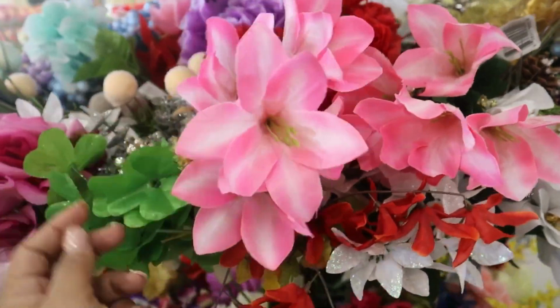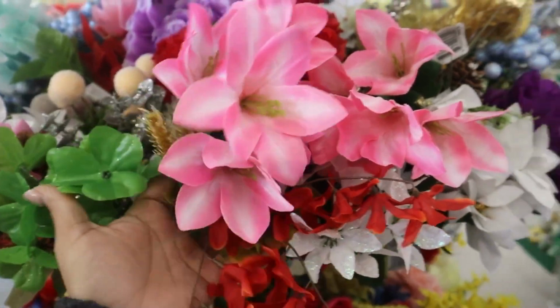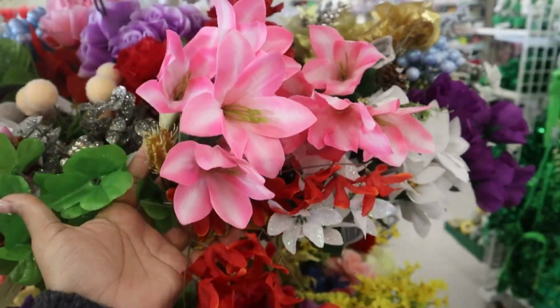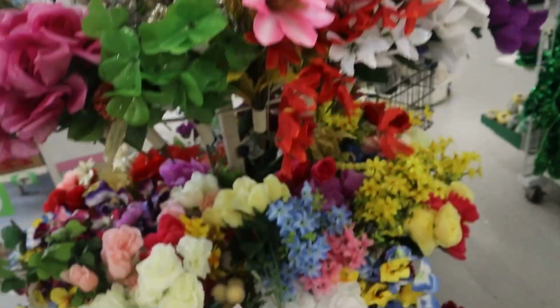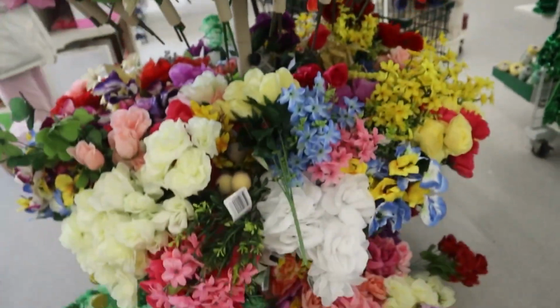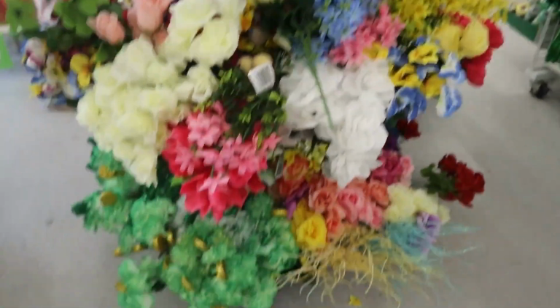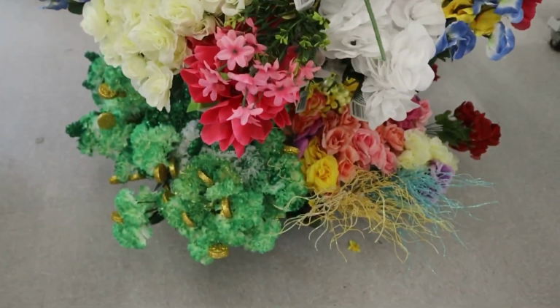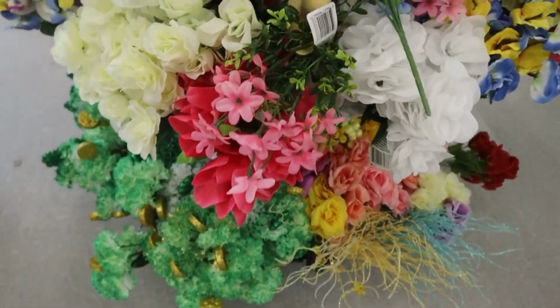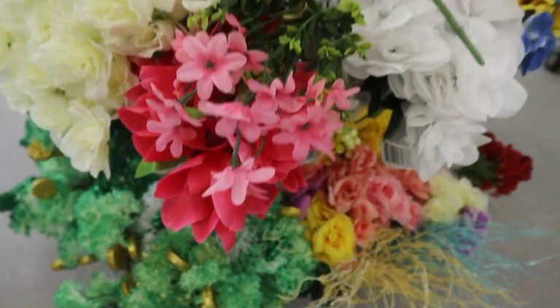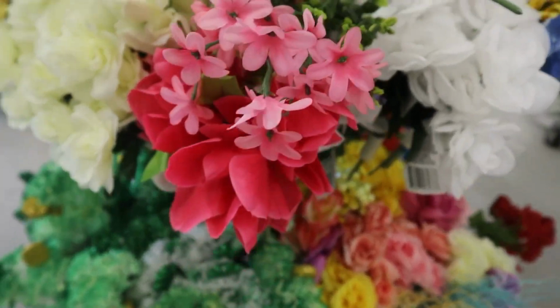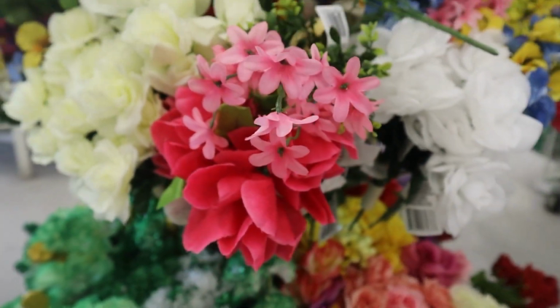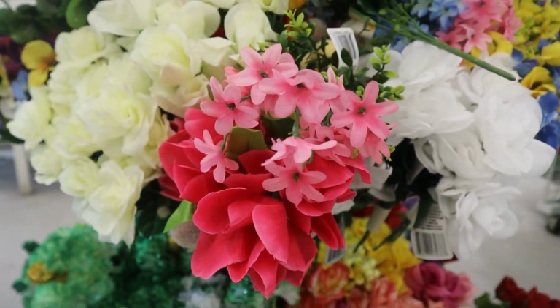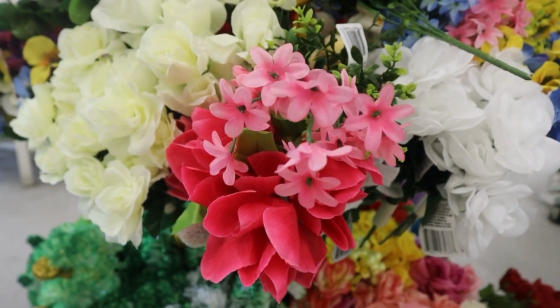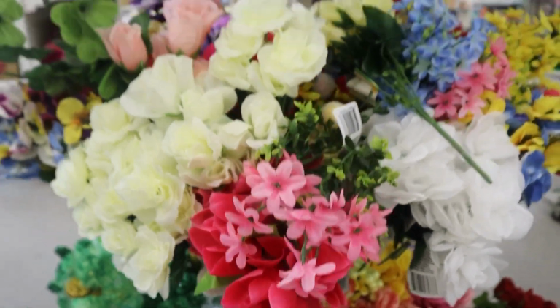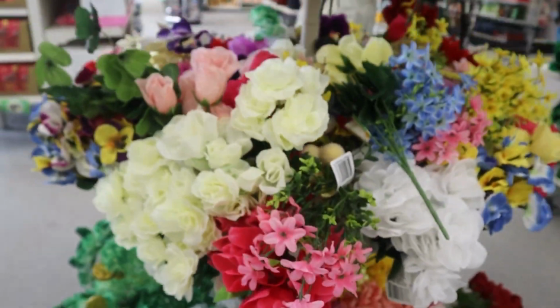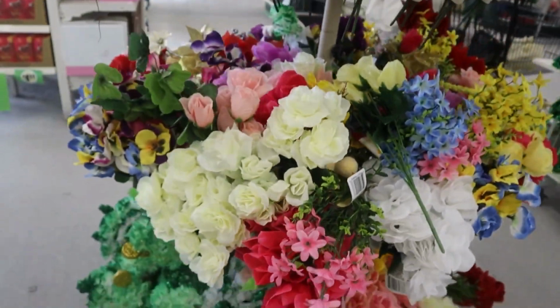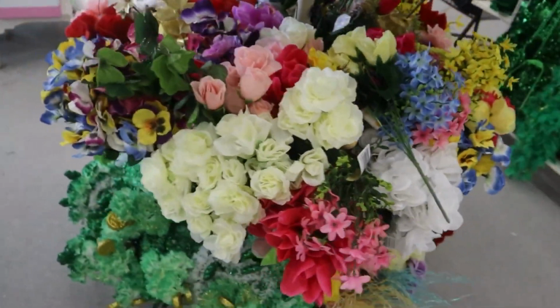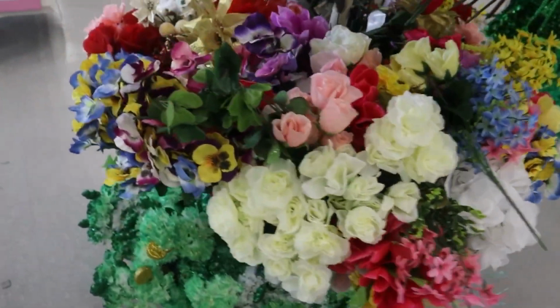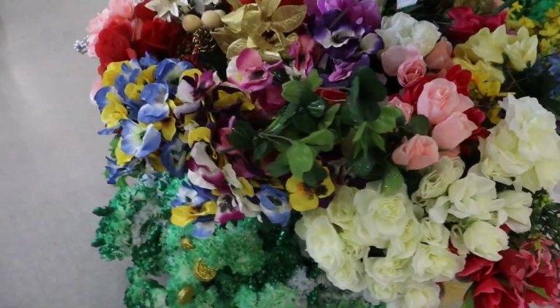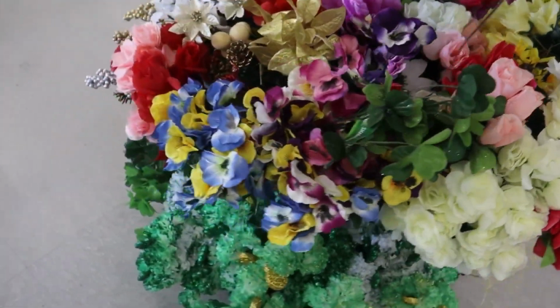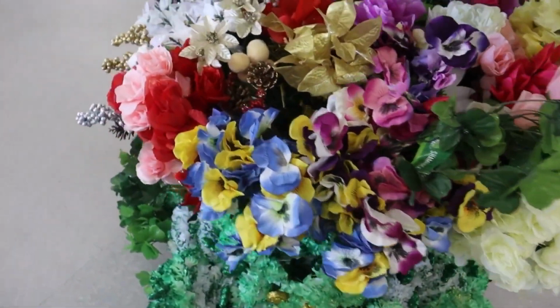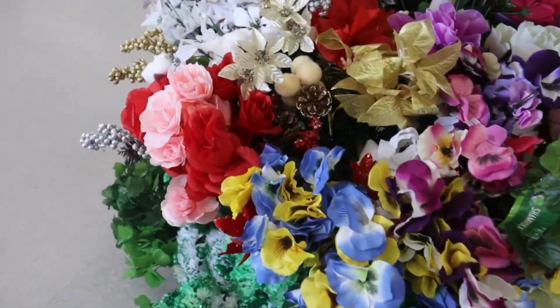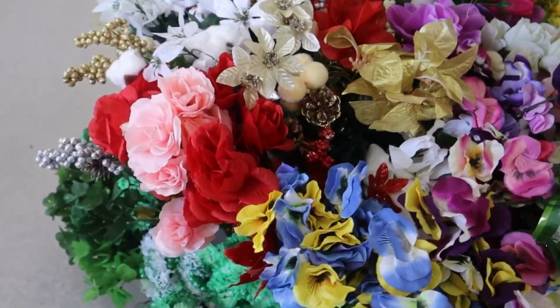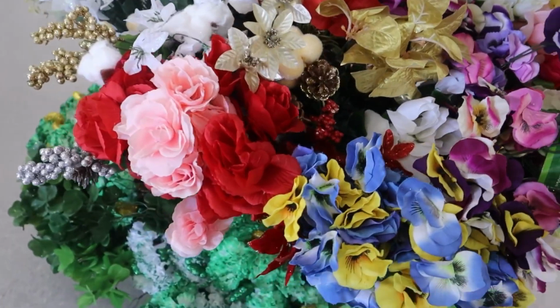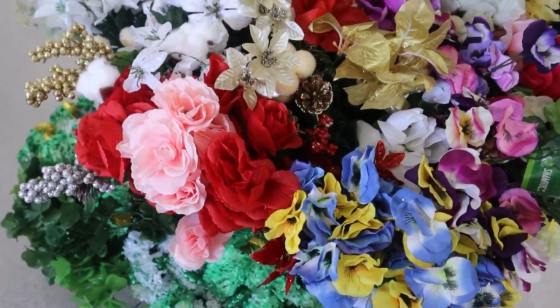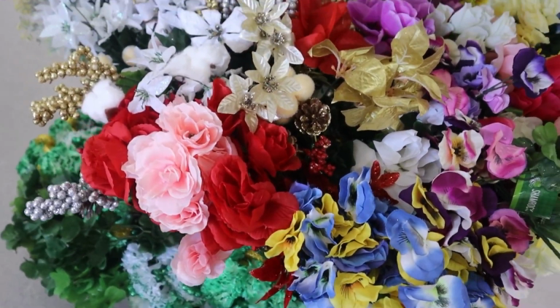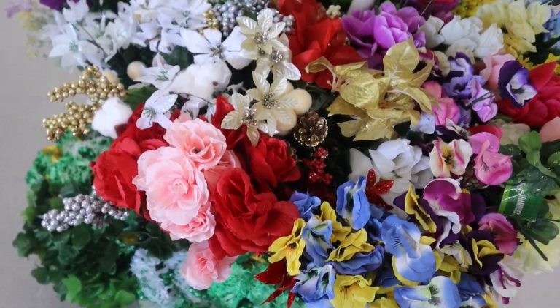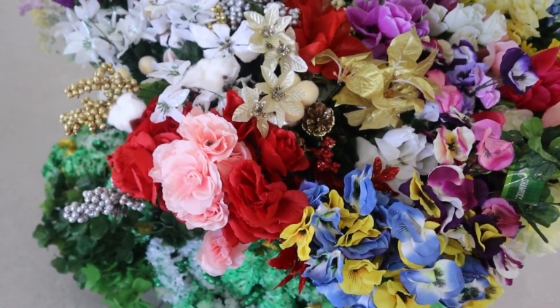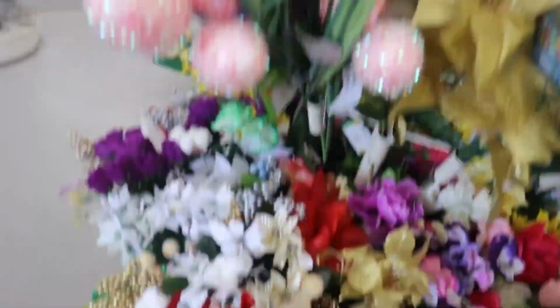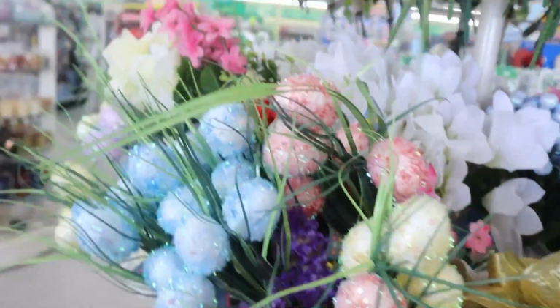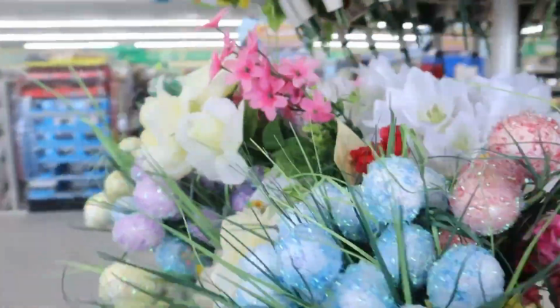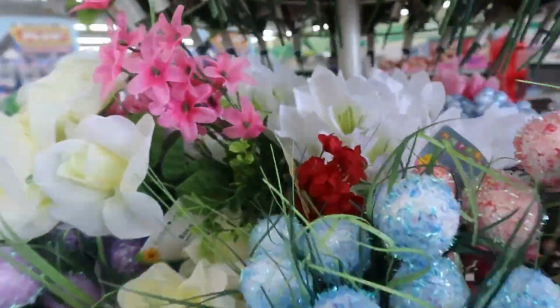I also found some really cute pink flowers and red flowers that I thought would be really cute for those who are doing arrangements and stuff like that. They had centerpieces, things like that — some really cute flowers.